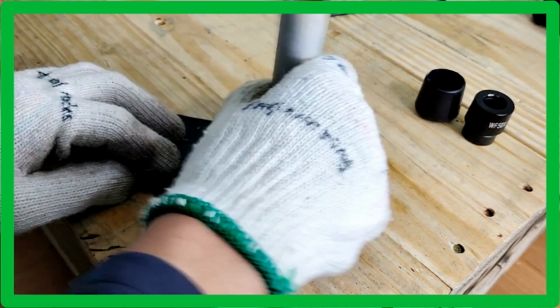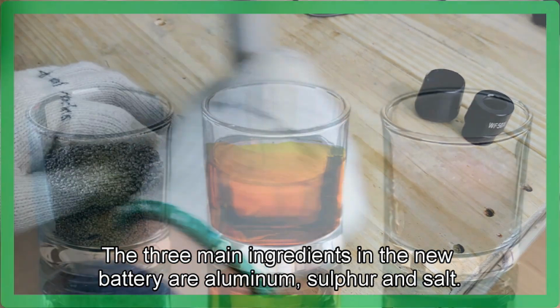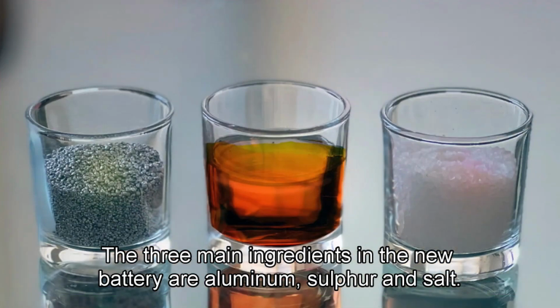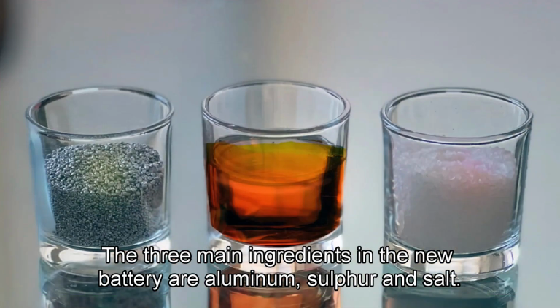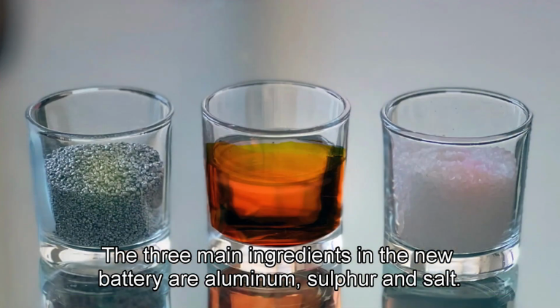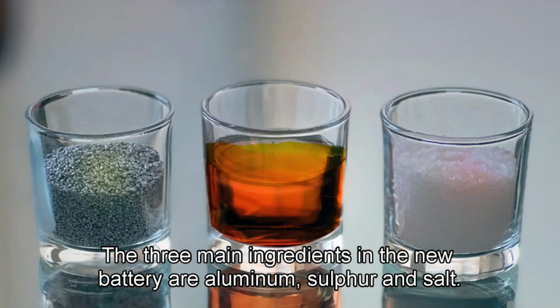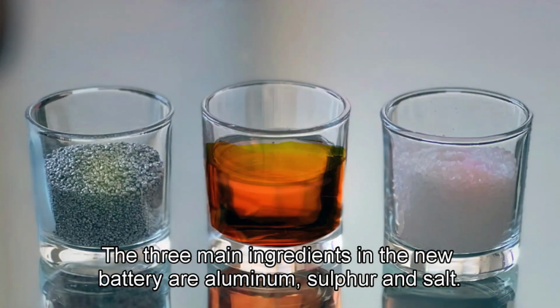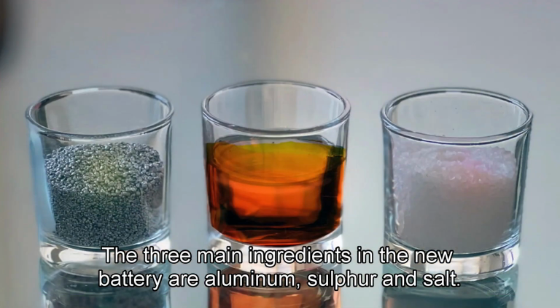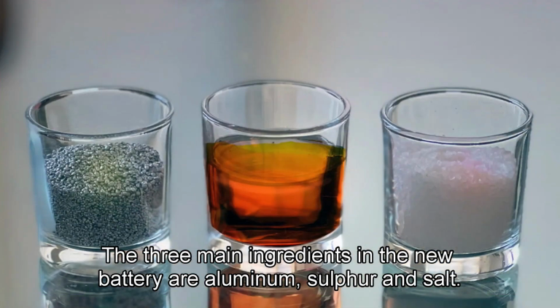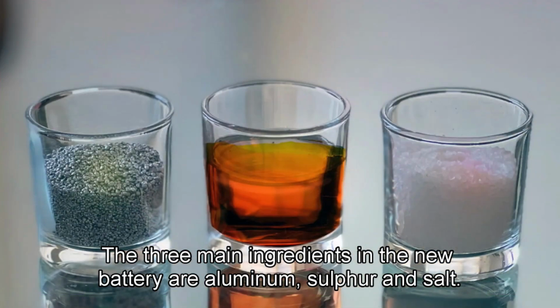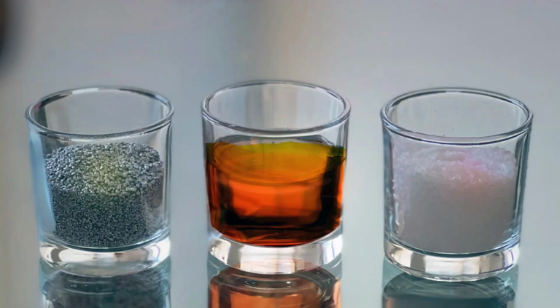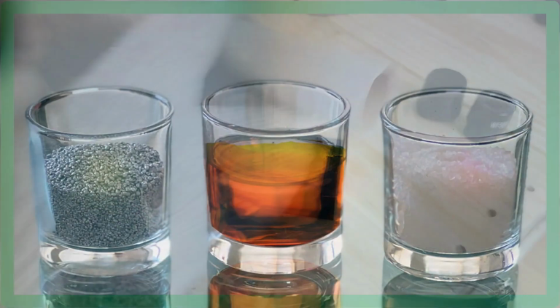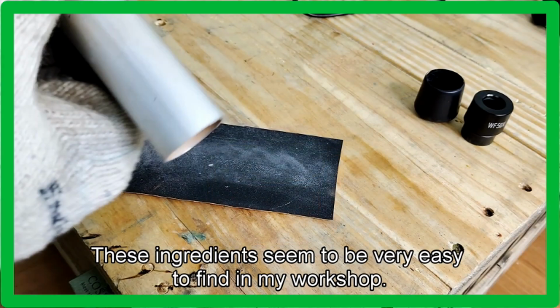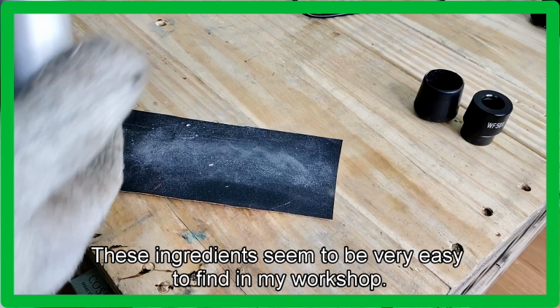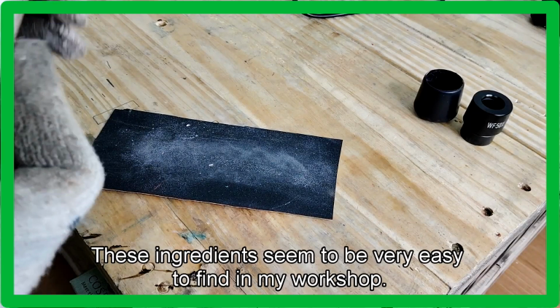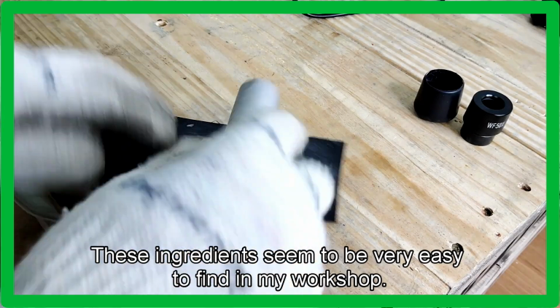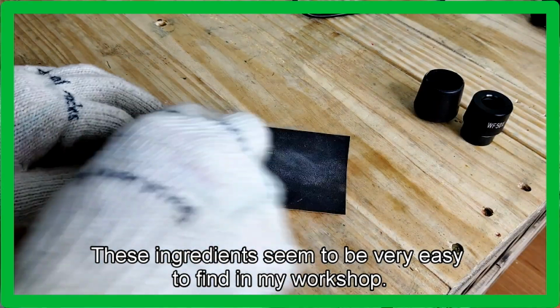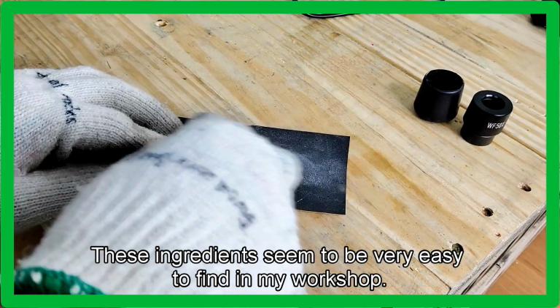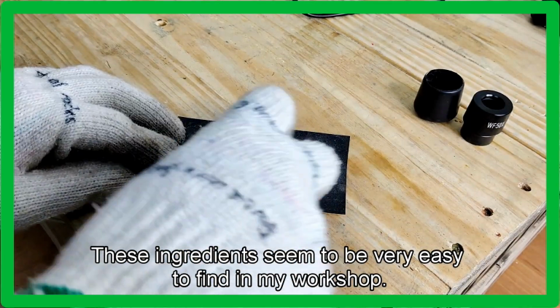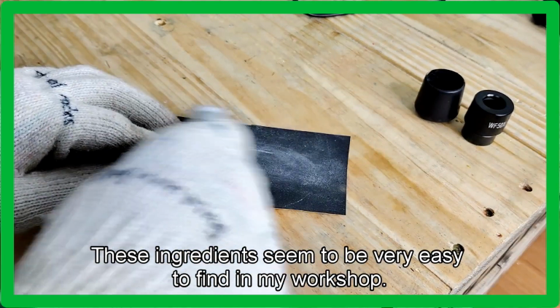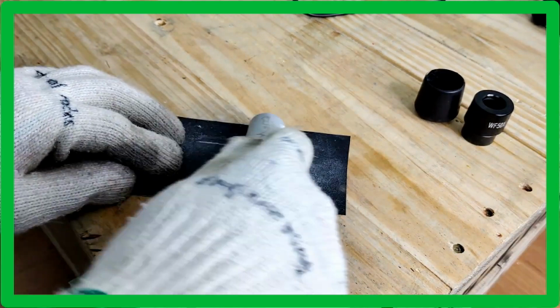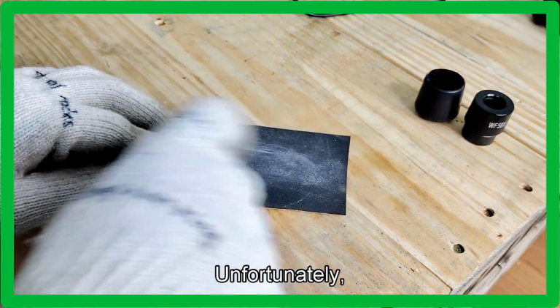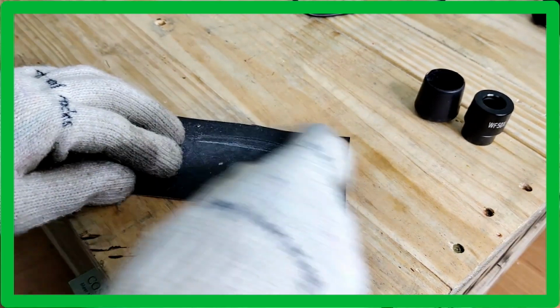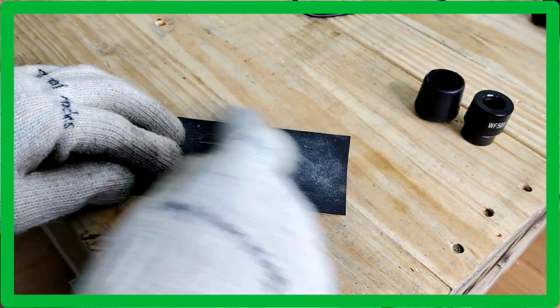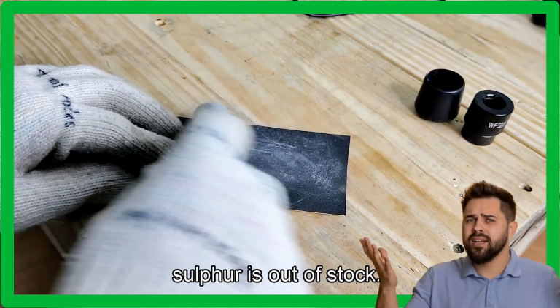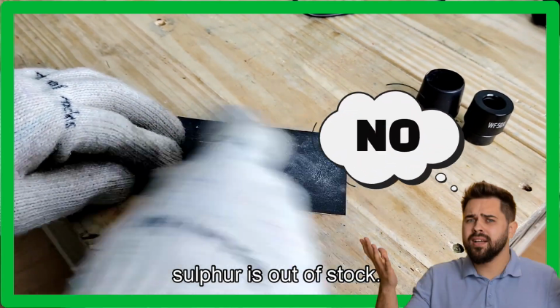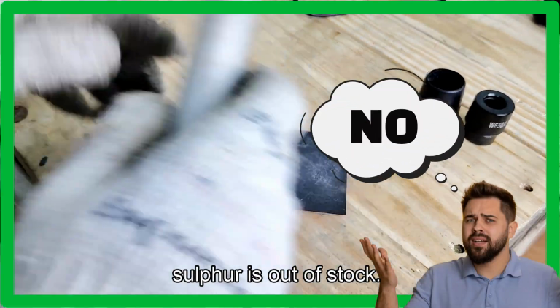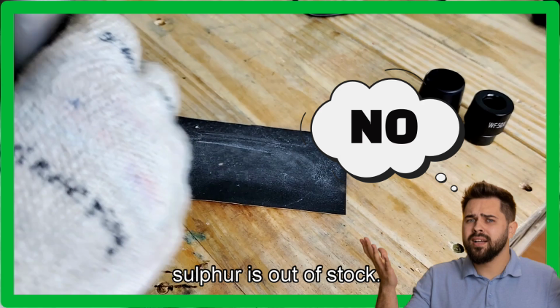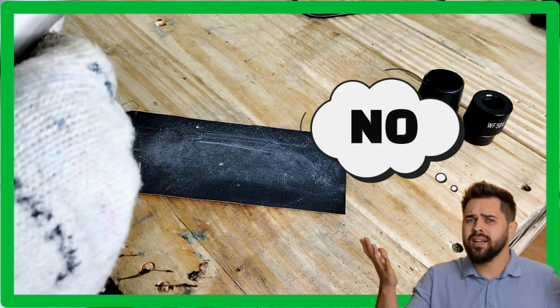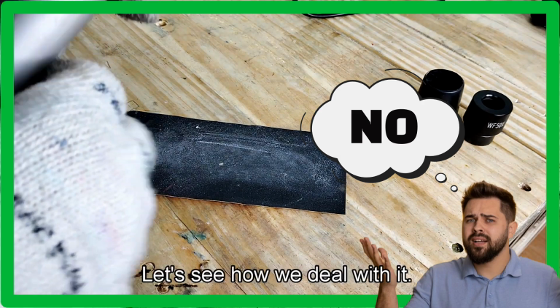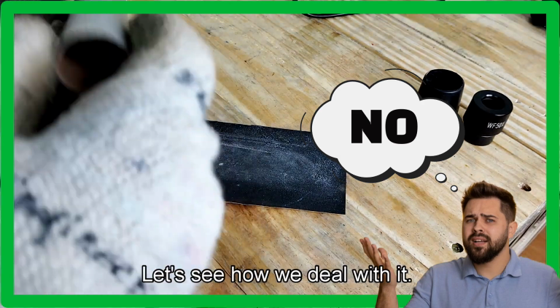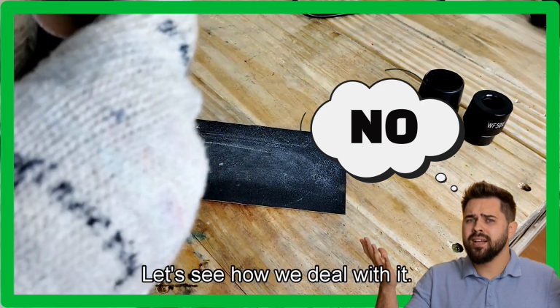The three main ingredients in the new battery are aluminum, sulfur, and salt. These ingredients seem to be very easy to find in my workshop. Unfortunately, sulfur is out of stock. Let's see how we deal with it.